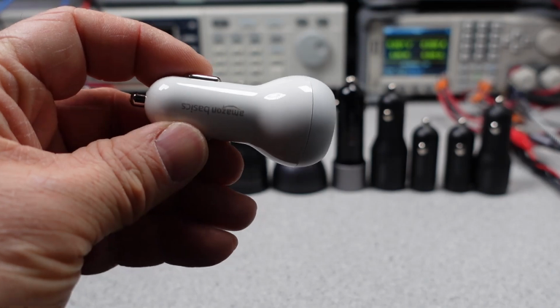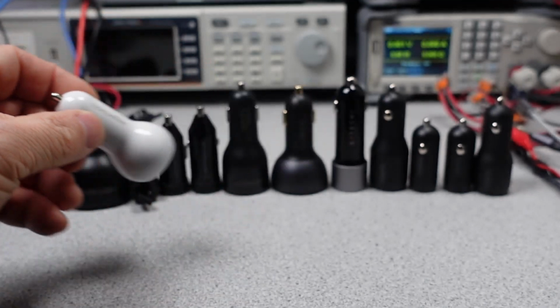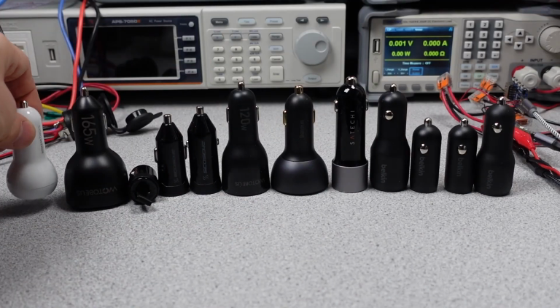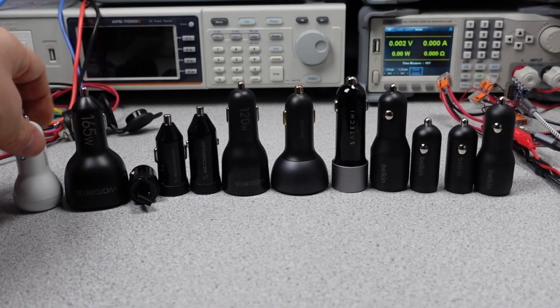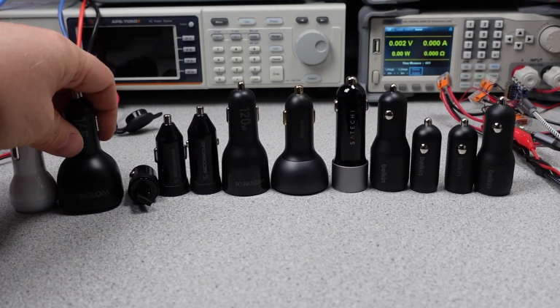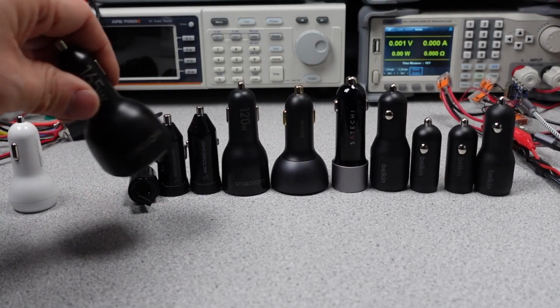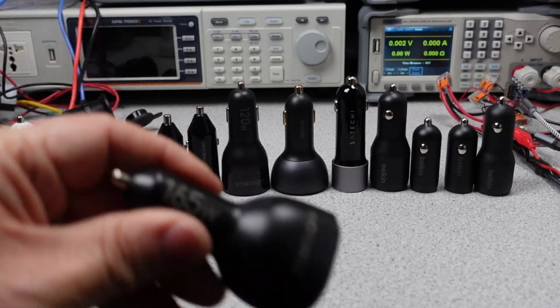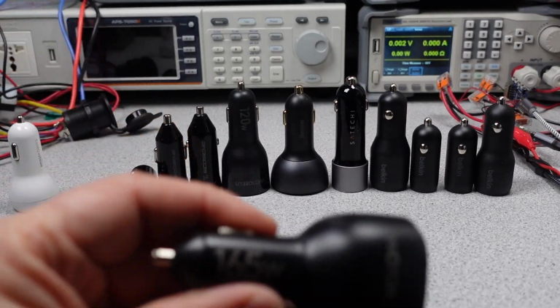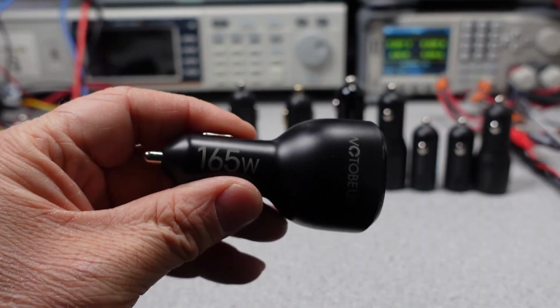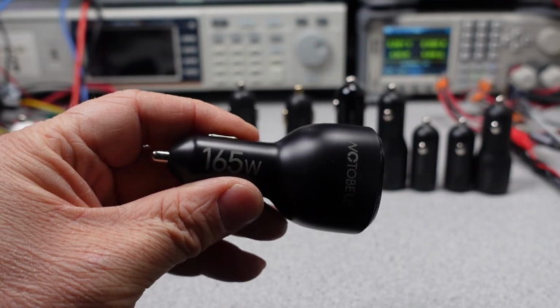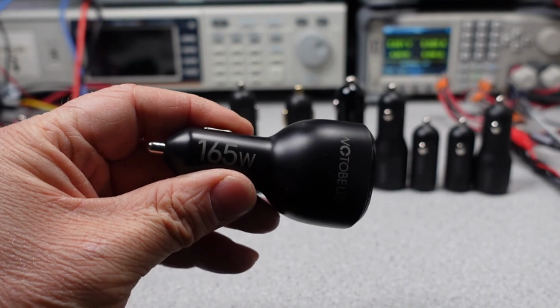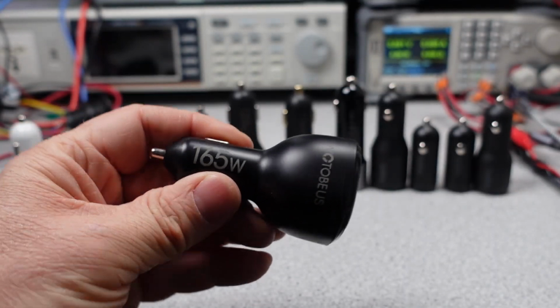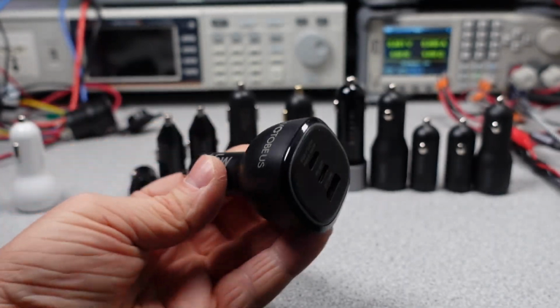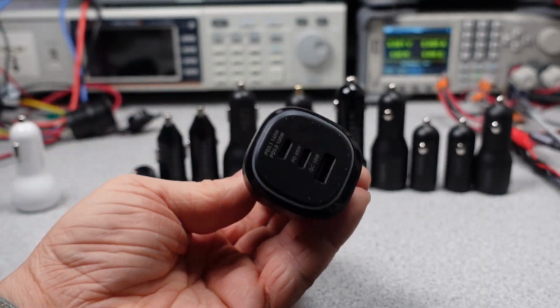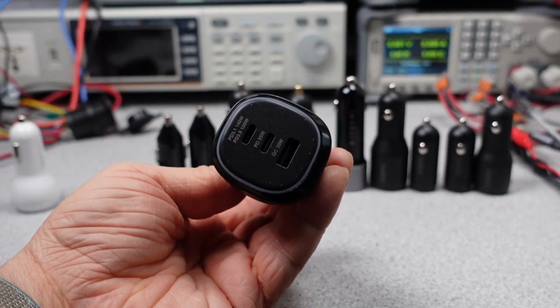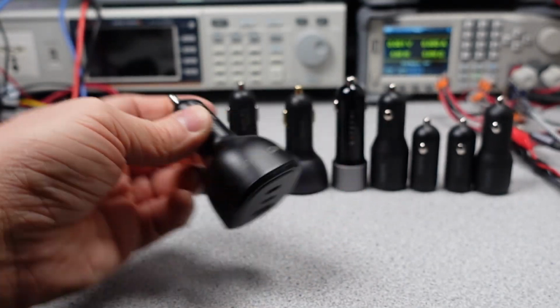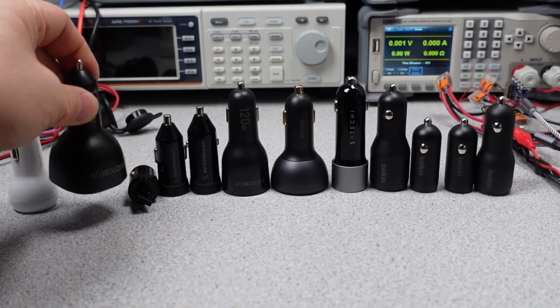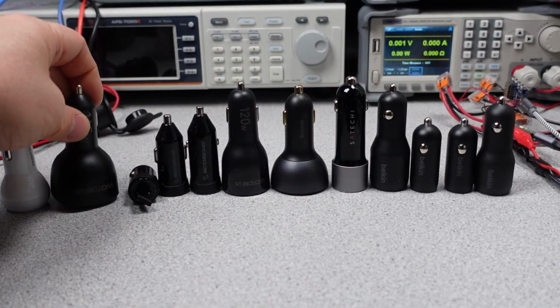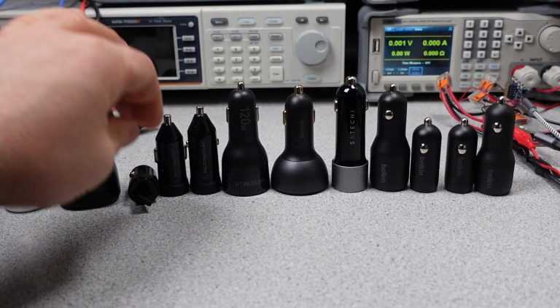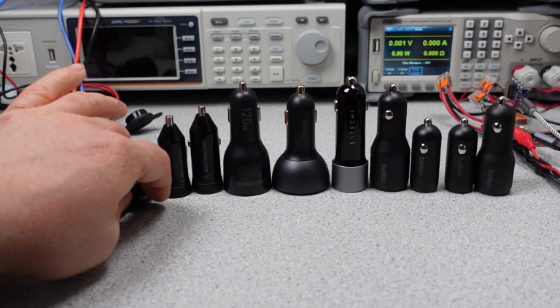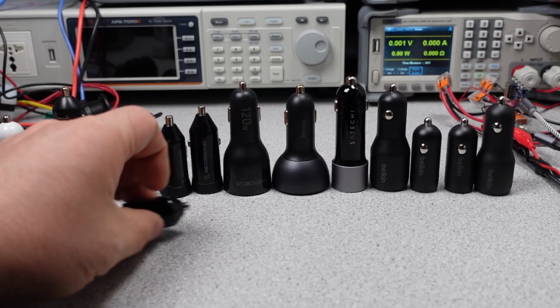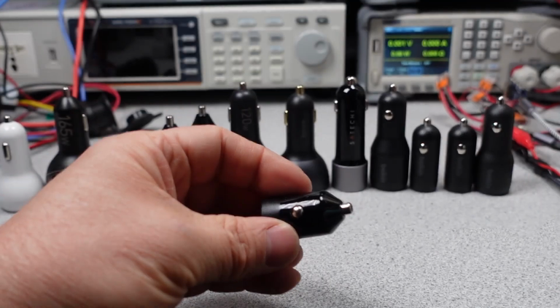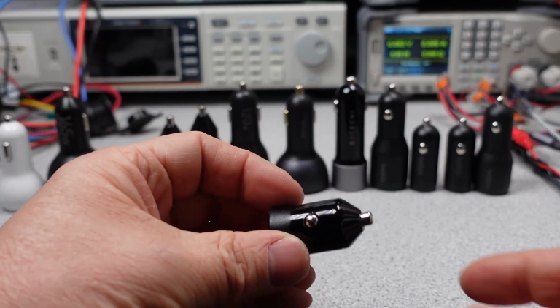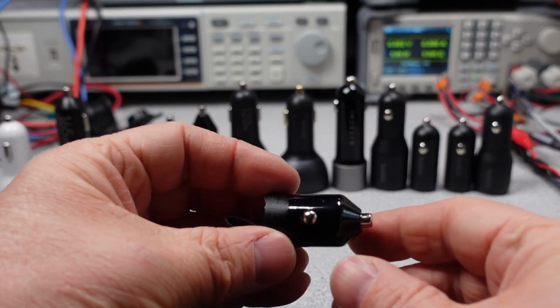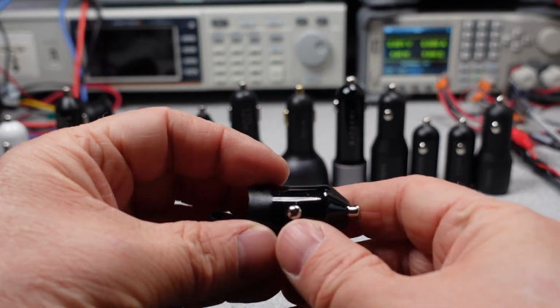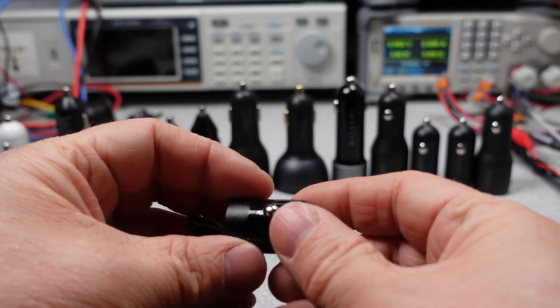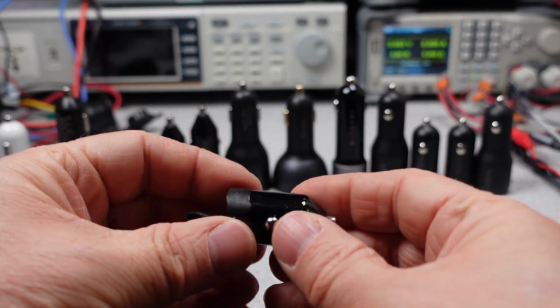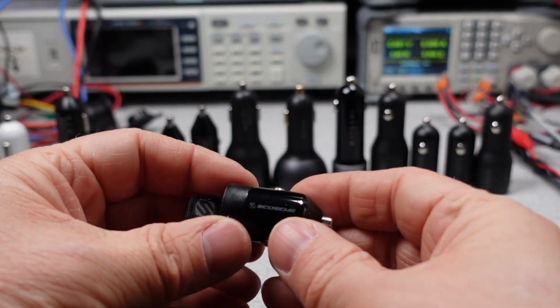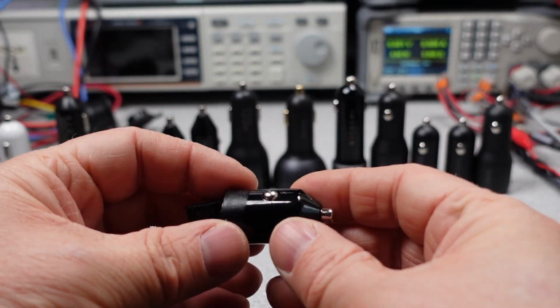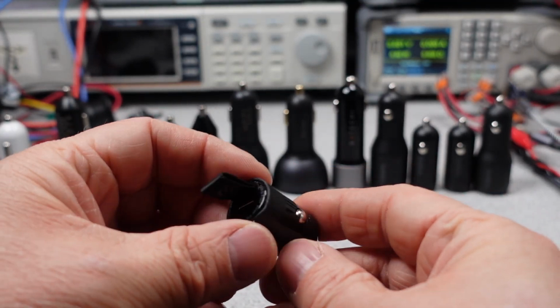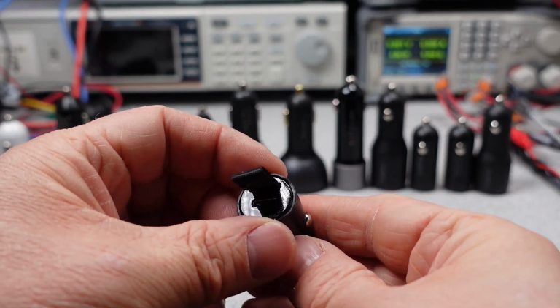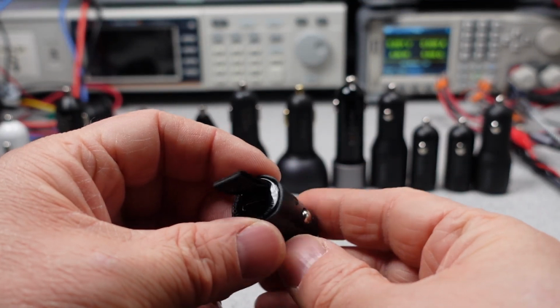These are not car chargers. It's a USB charger that you use in your car. Why do they all say car charger on them? That's how we're starting this thing.